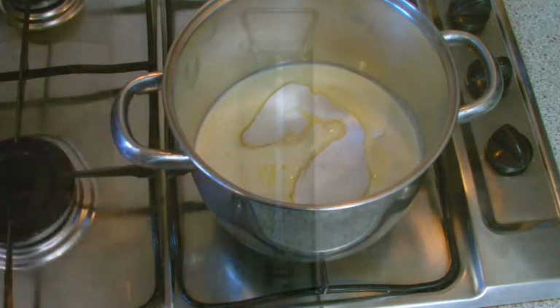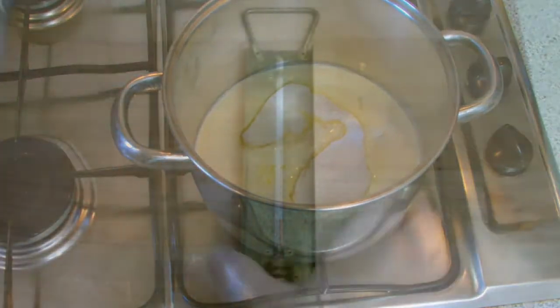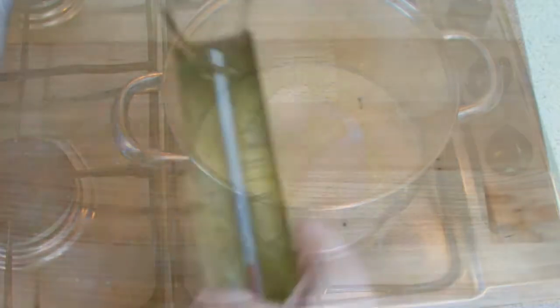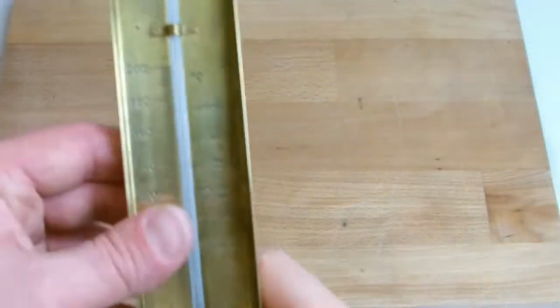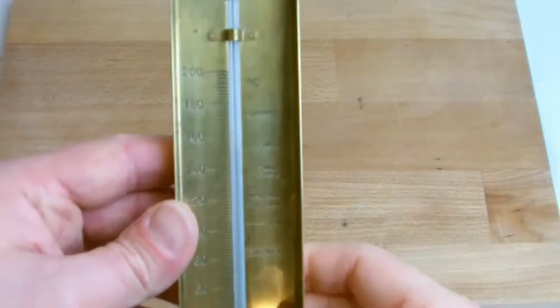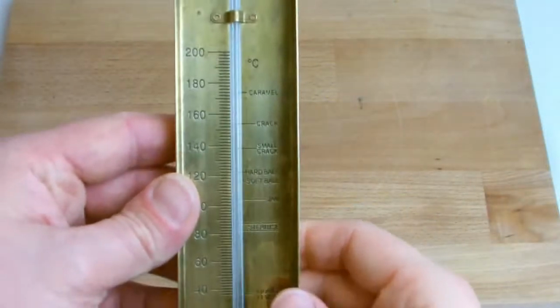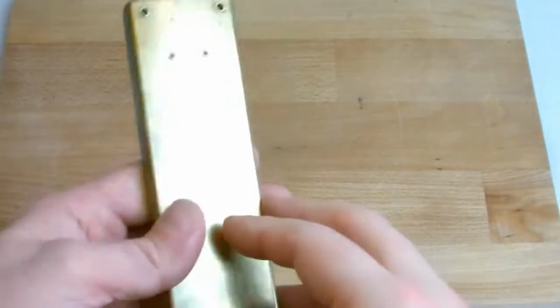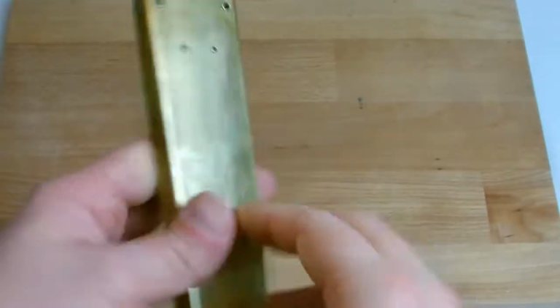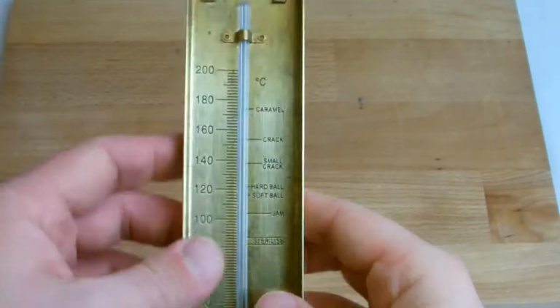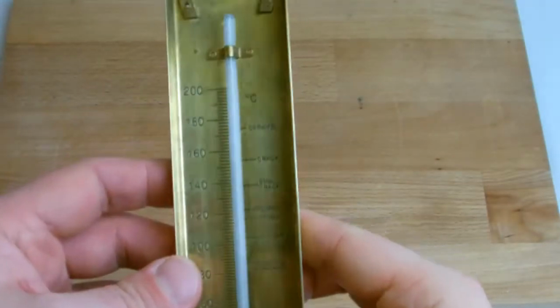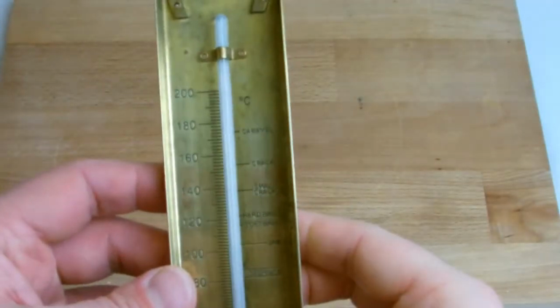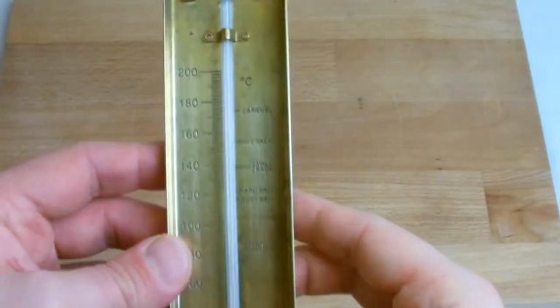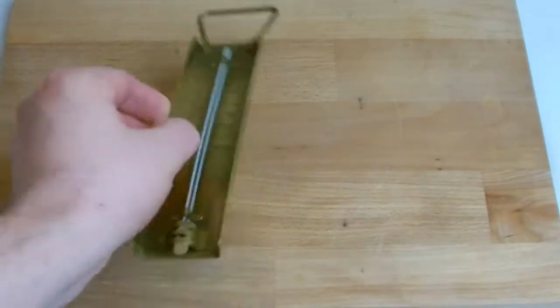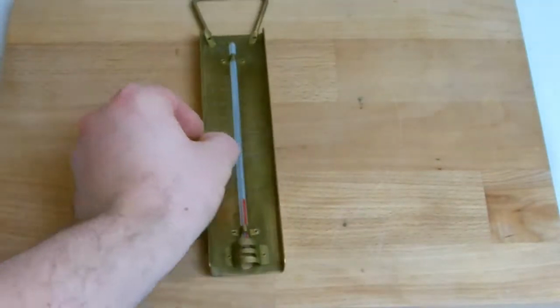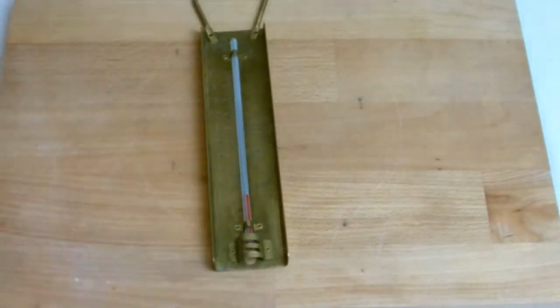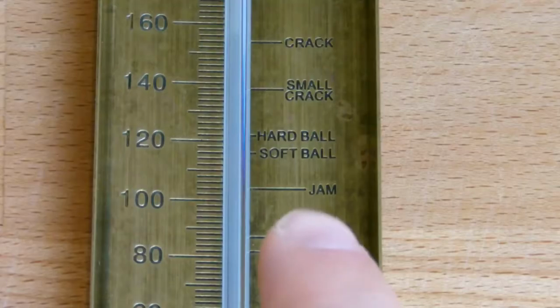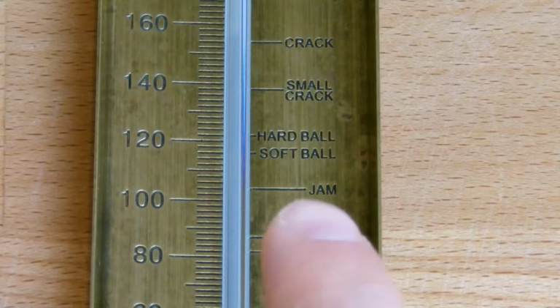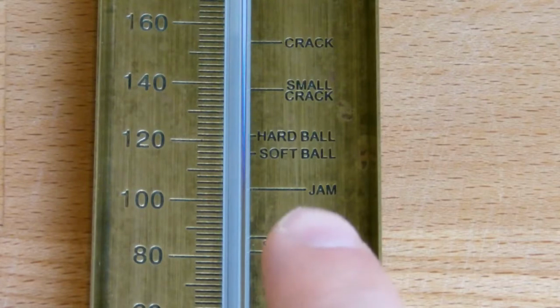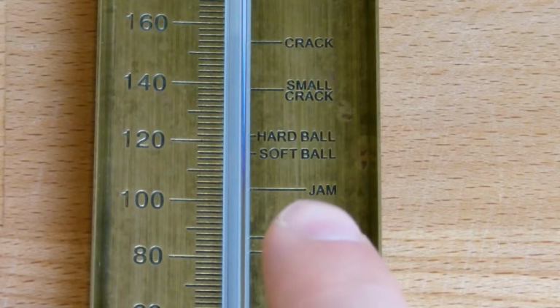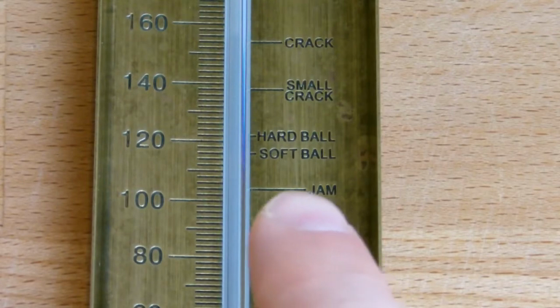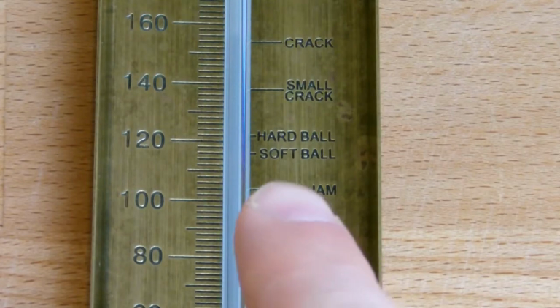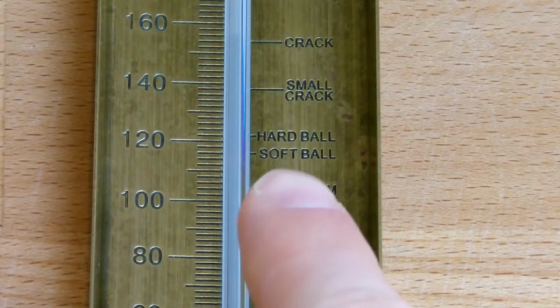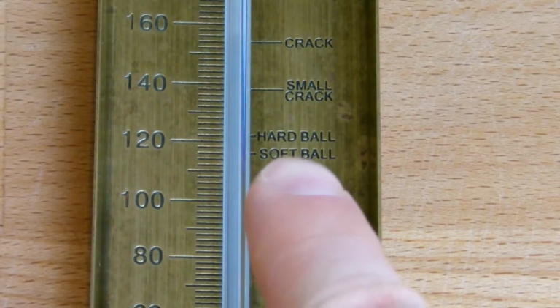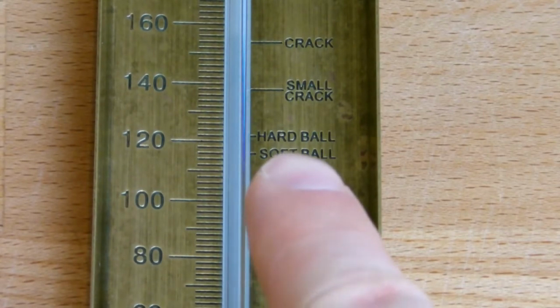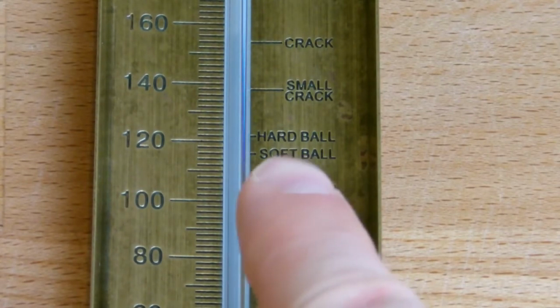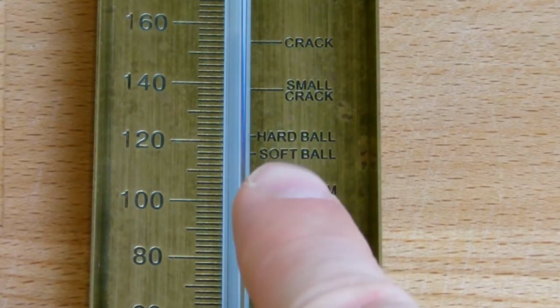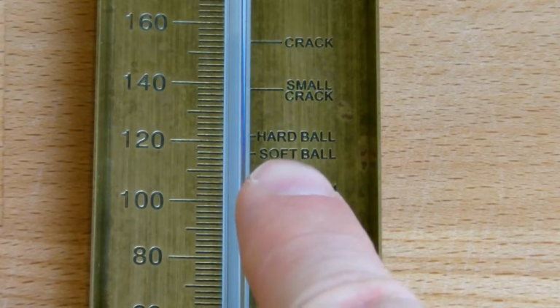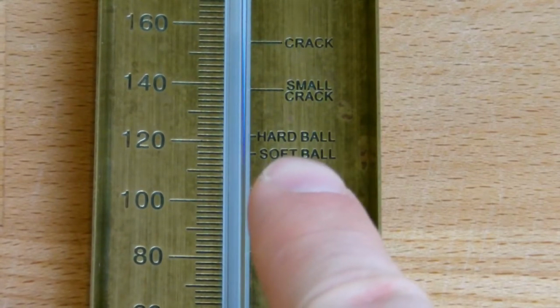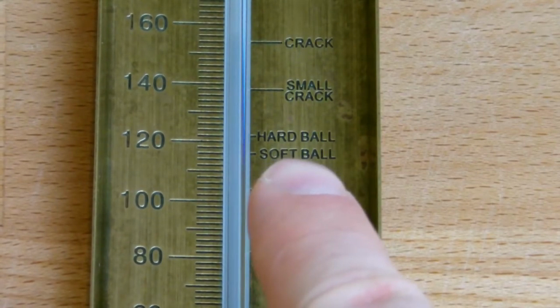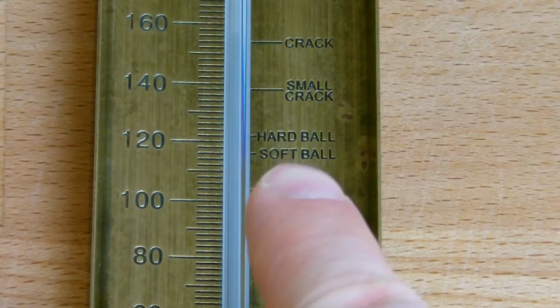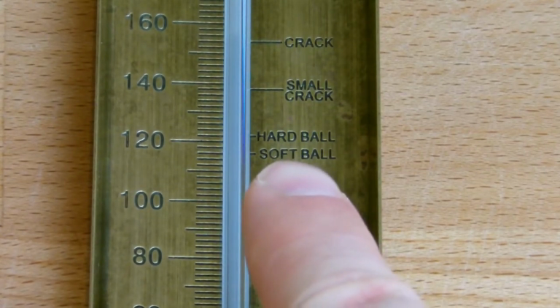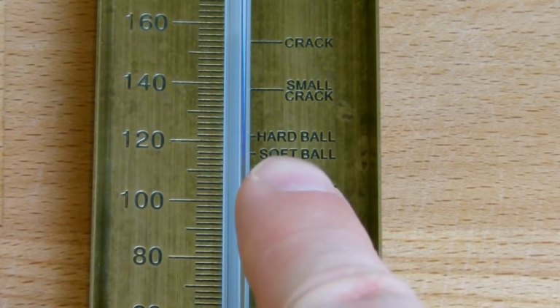For sugar work such as fudge you will need to use a traditional brass sugar thermometer and you will need to take the temperature to 118 degrees Celsius, or softball.